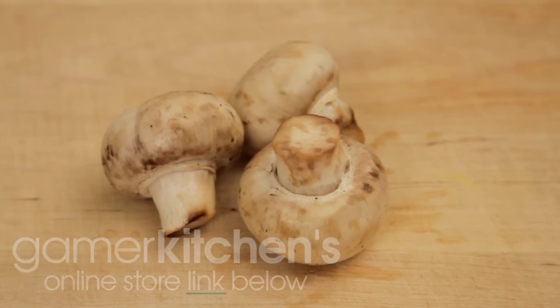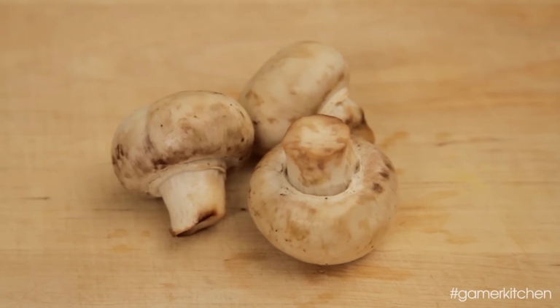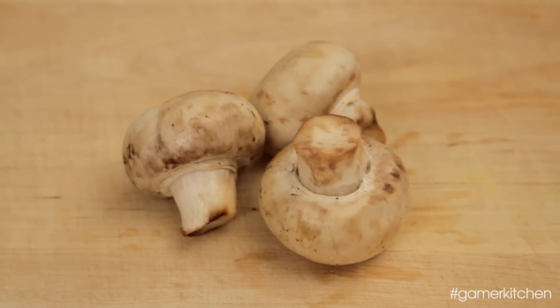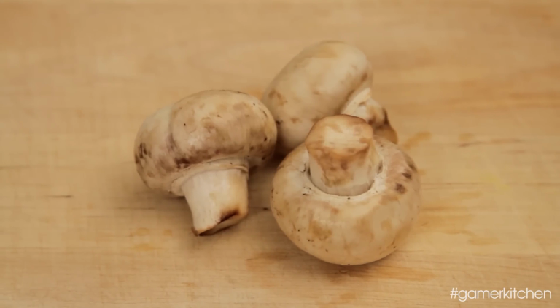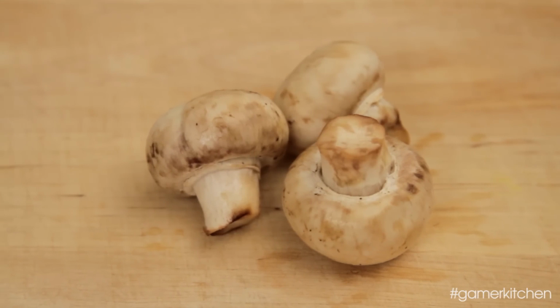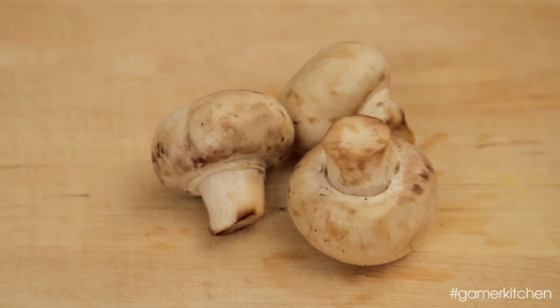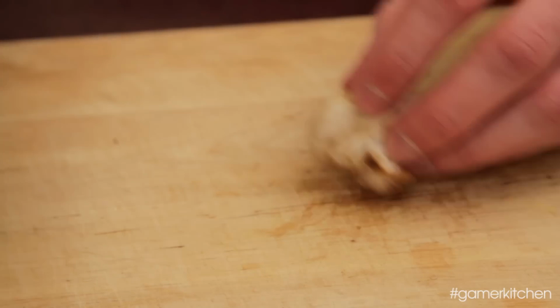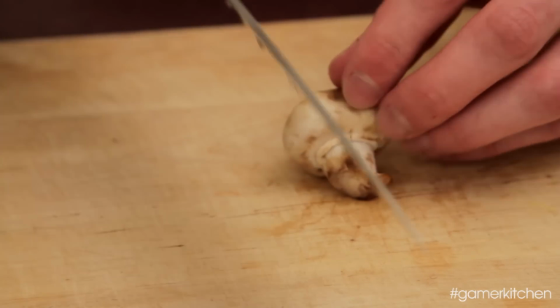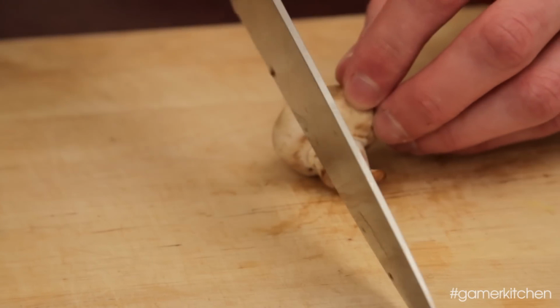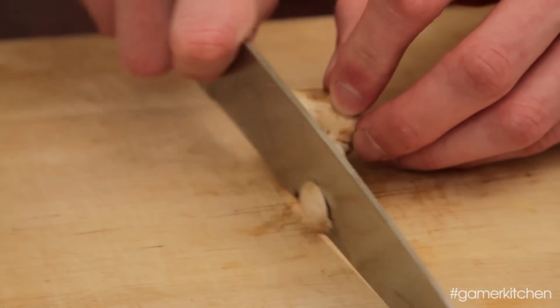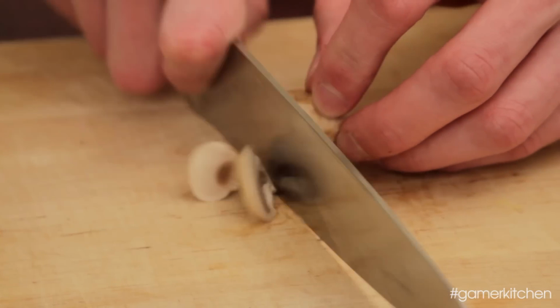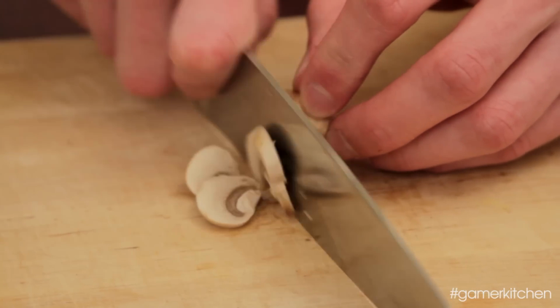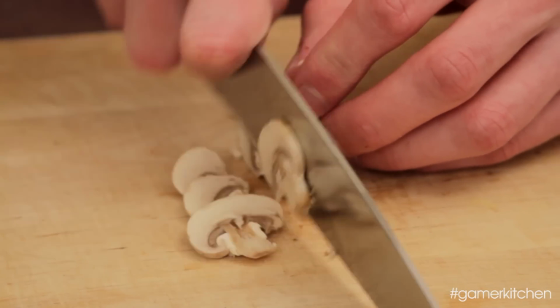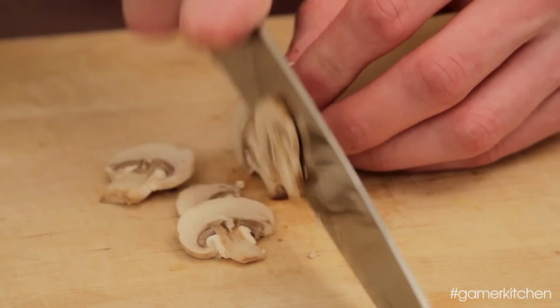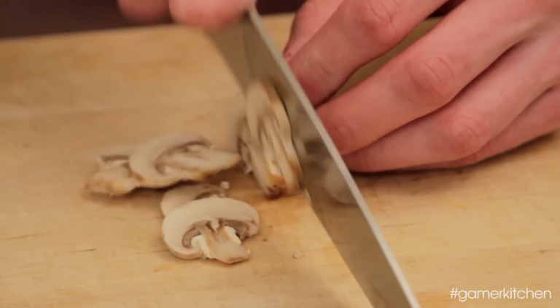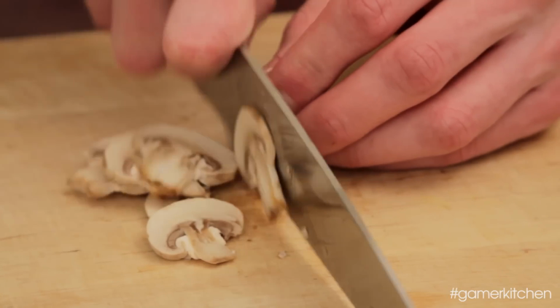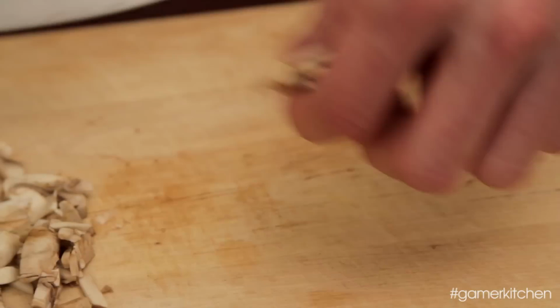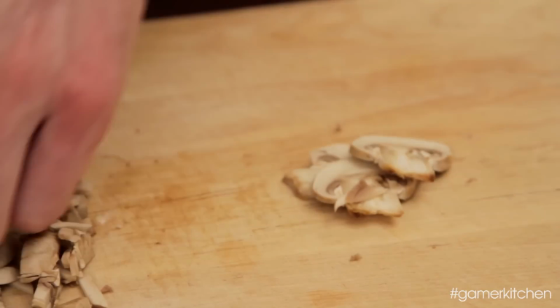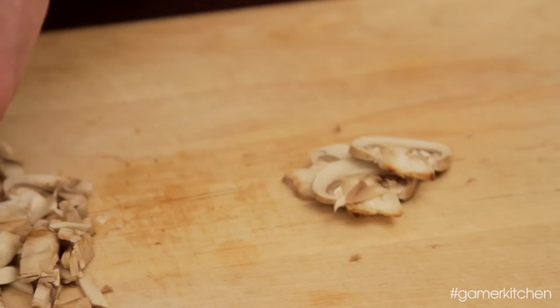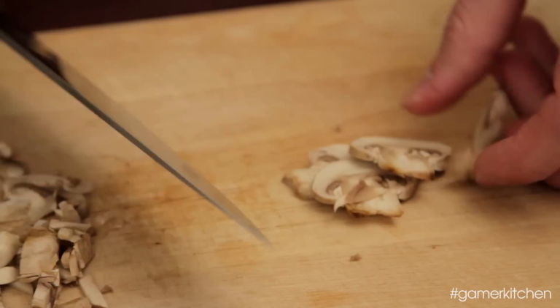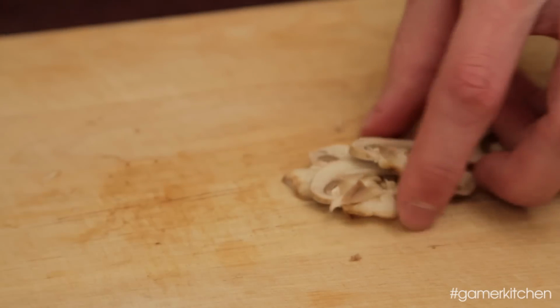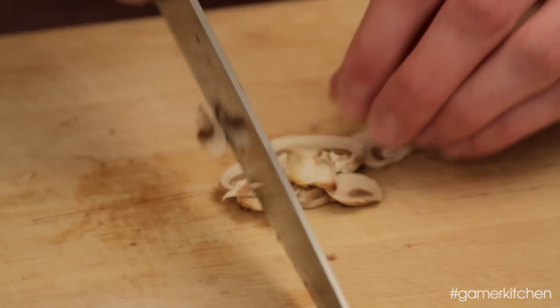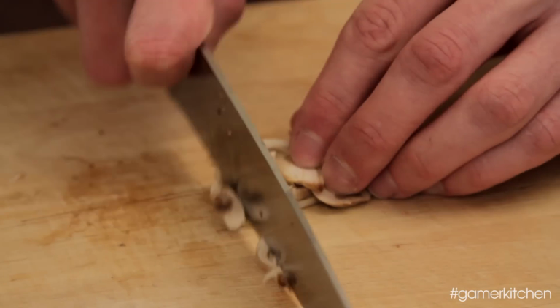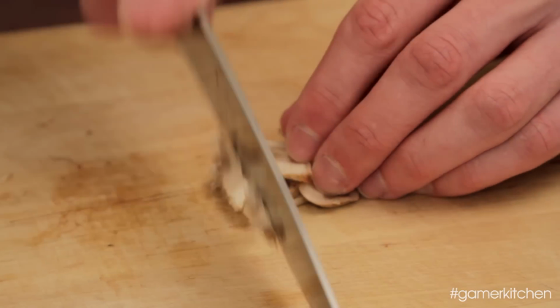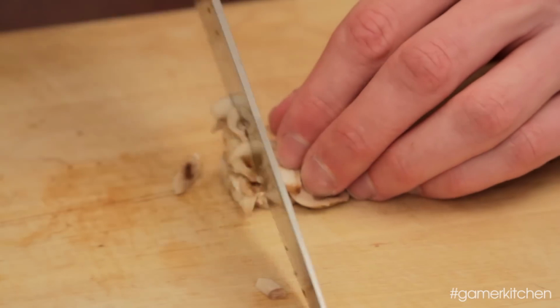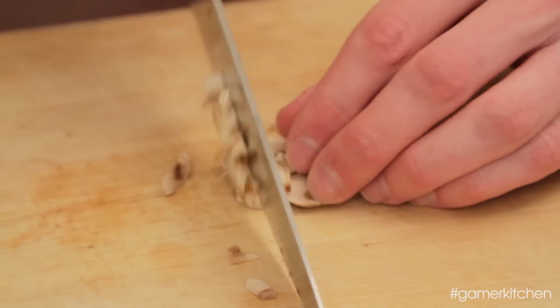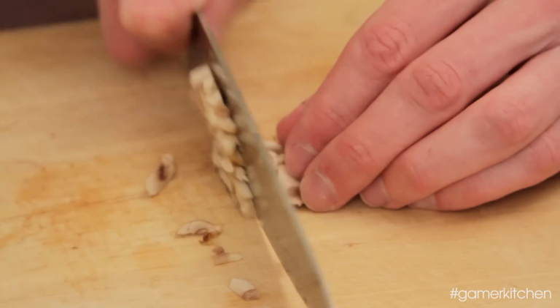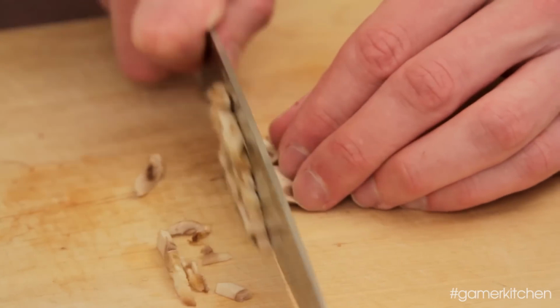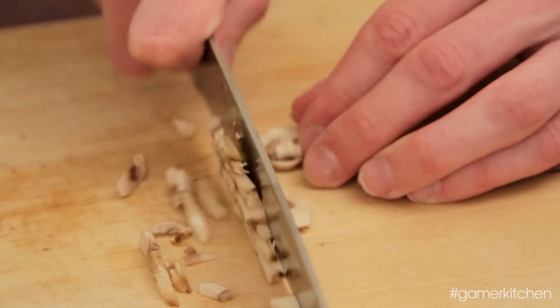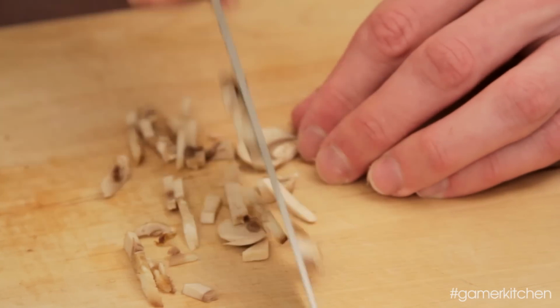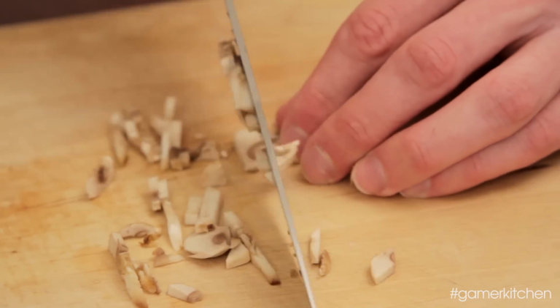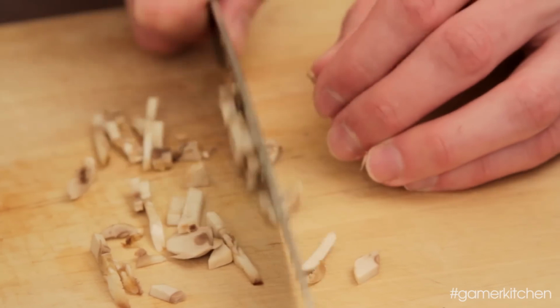While the broth is heating up, wash a few mushrooms. For a more stable cutting surface, lay them out on their sides and slice thinly. Then arrange the sliced mushrooms loosely and cut through them again, making thin strips. Not all the pieces will be perfect strips, but as long as they're somewhat uniform, it will do the trick.